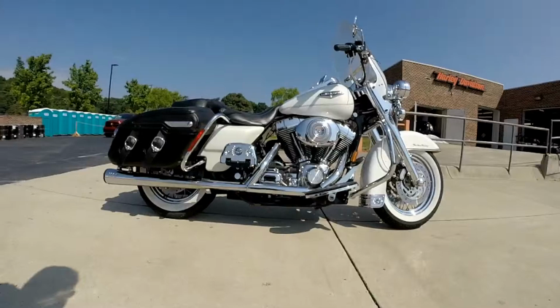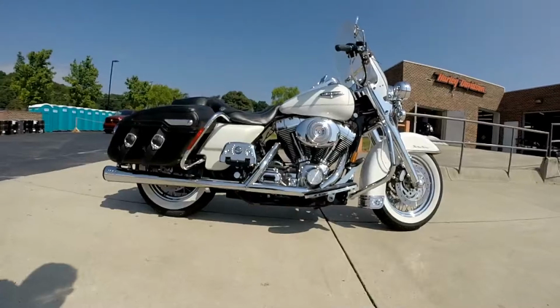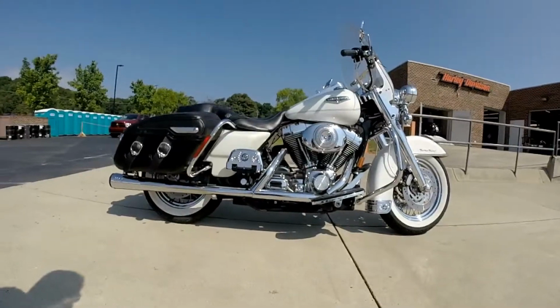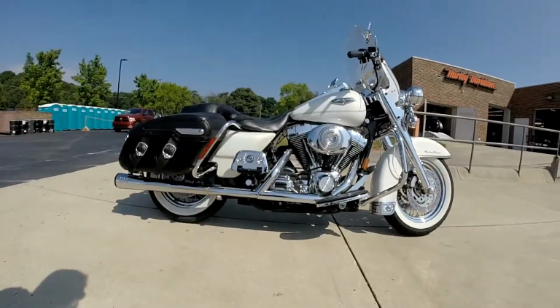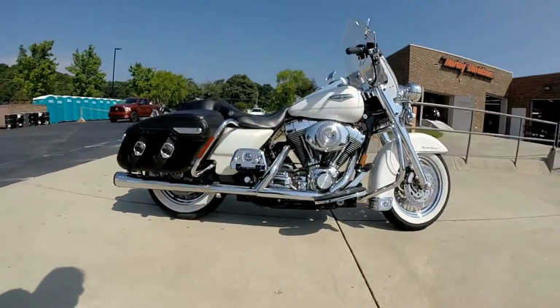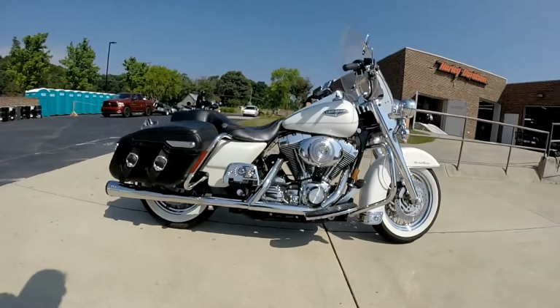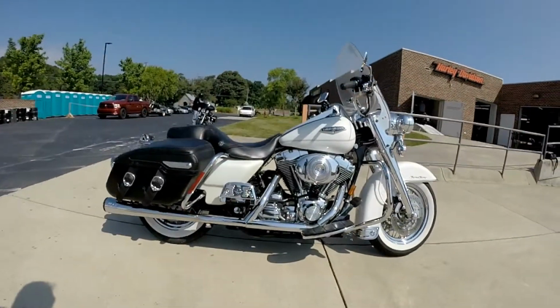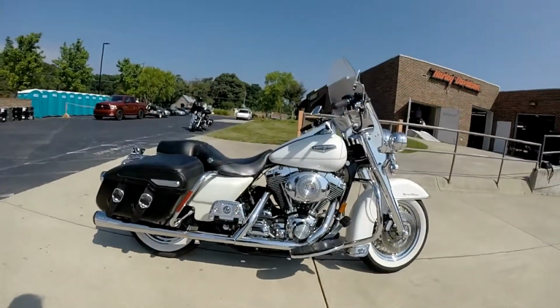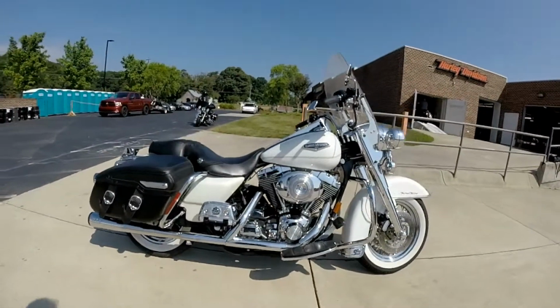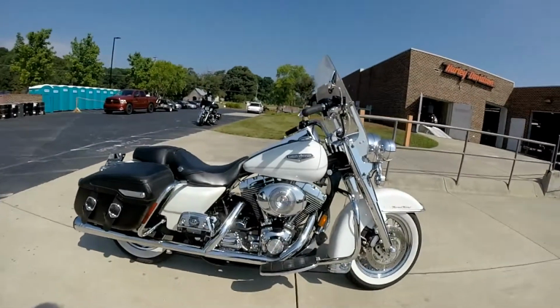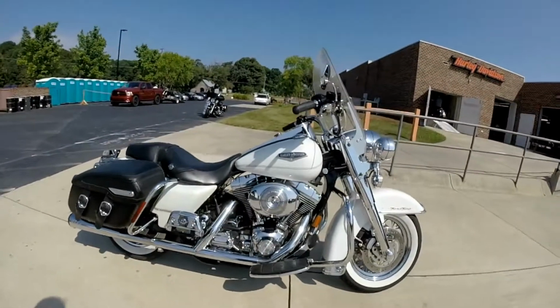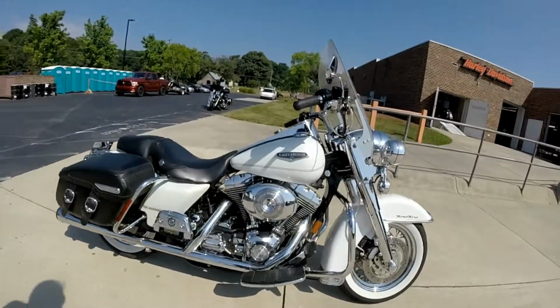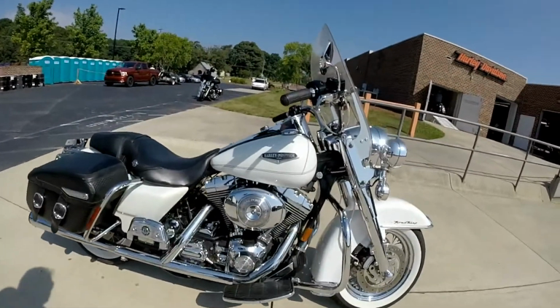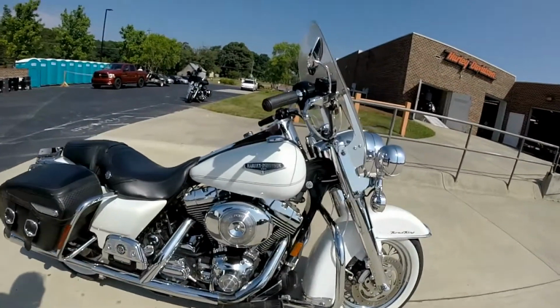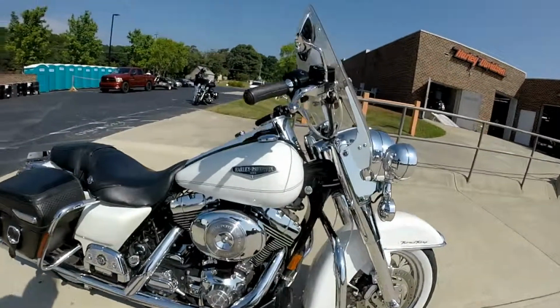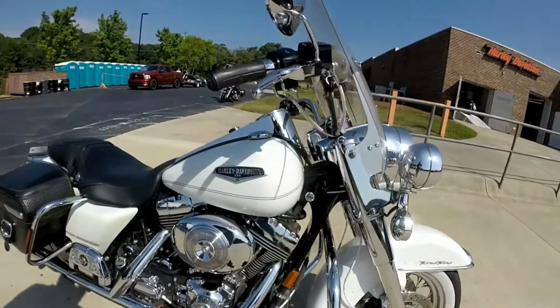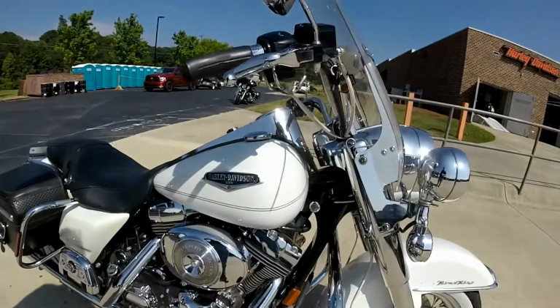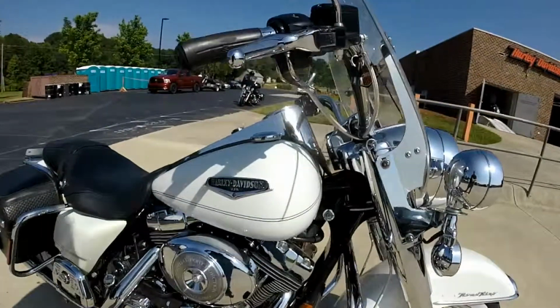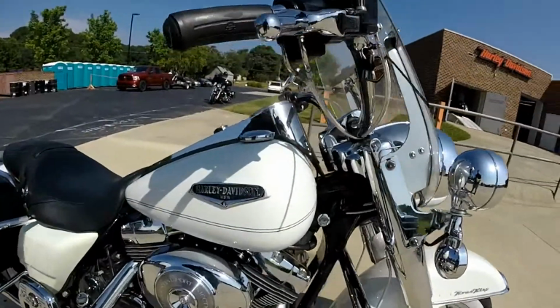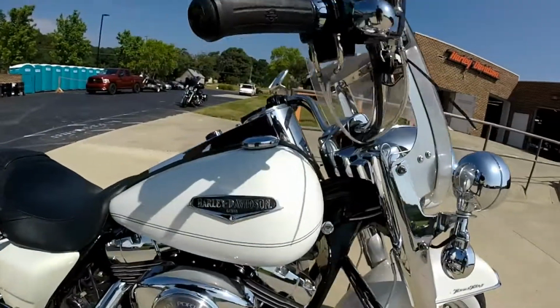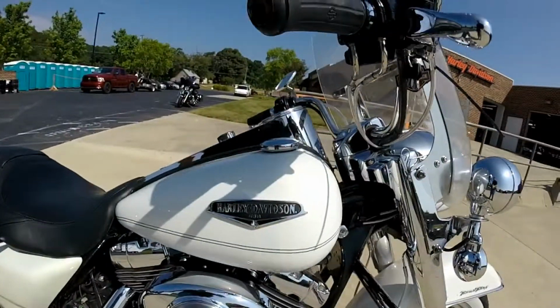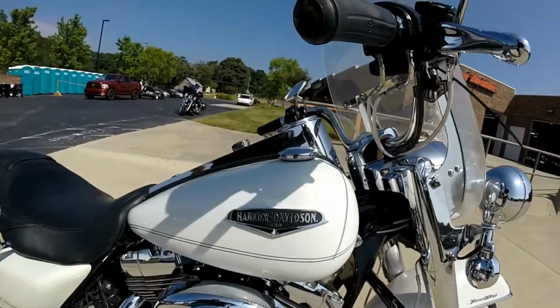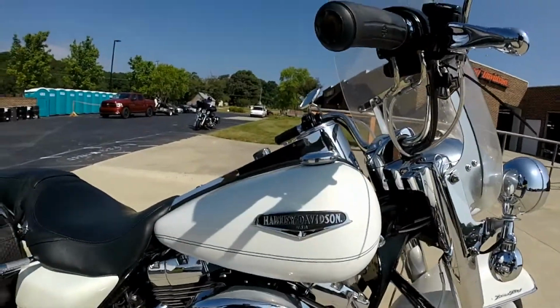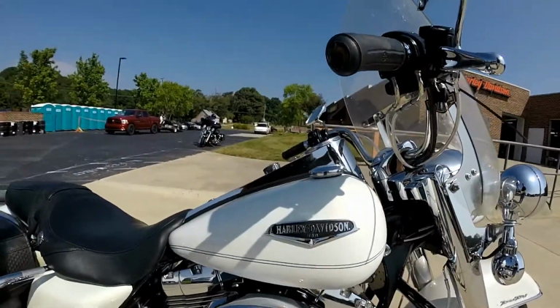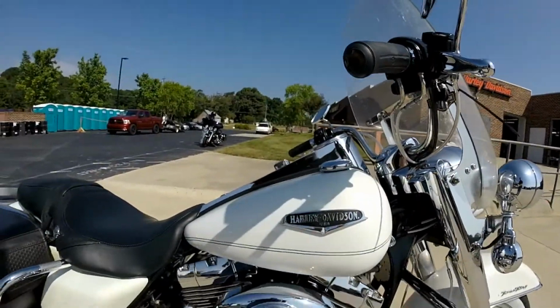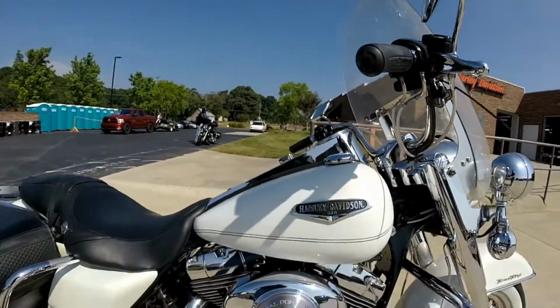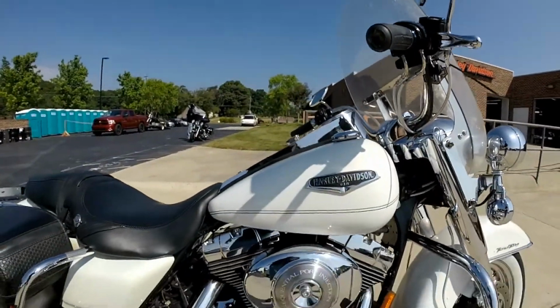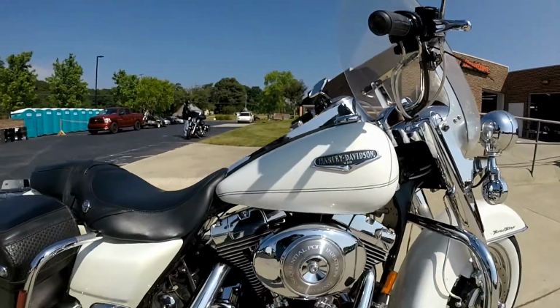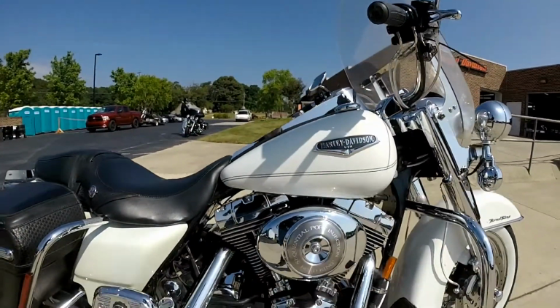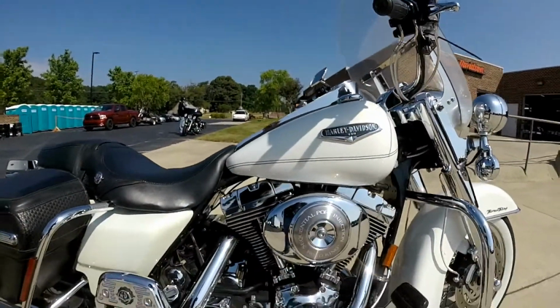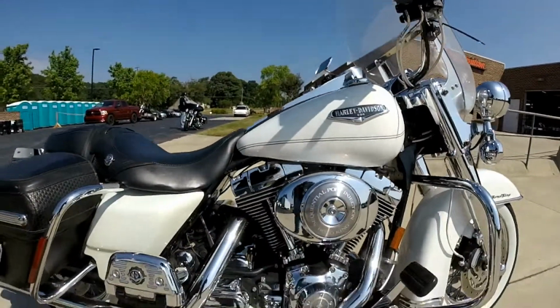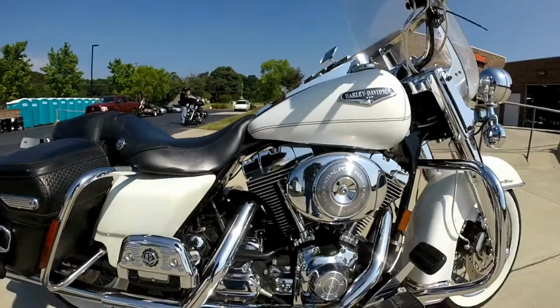Thanks for checking us out here at Cox's Harley-Davidson. I'm gonna walk around this 2002 Road King Classic, dressed in white hot pearl.